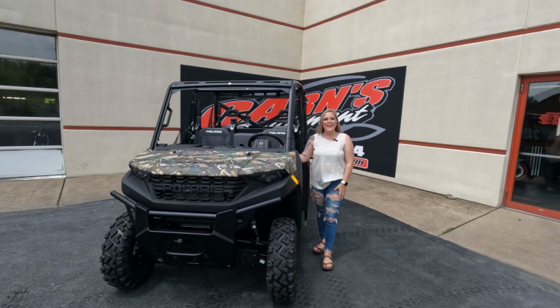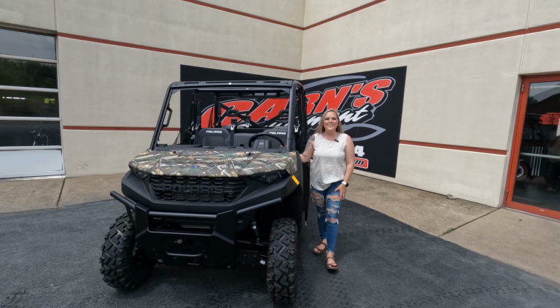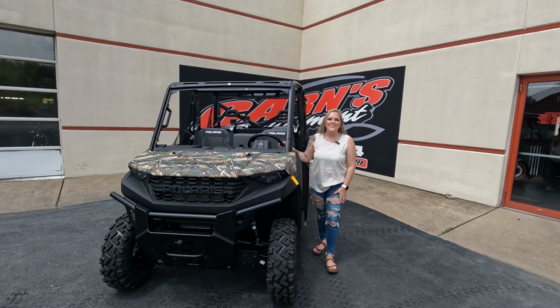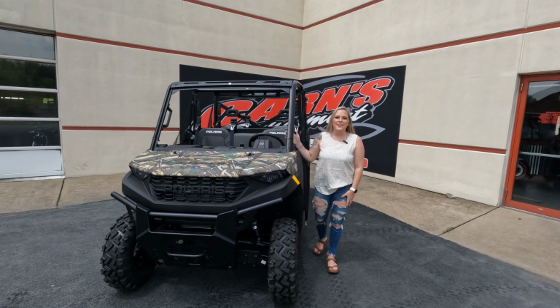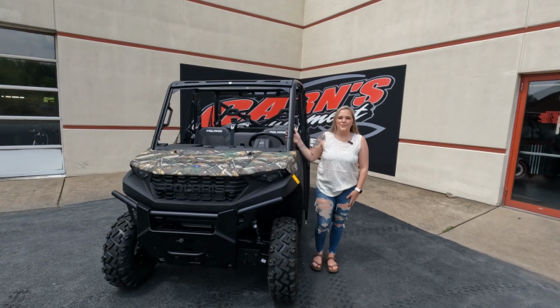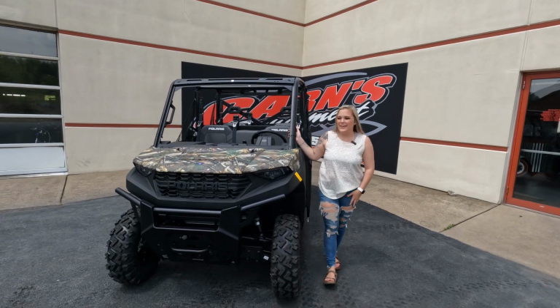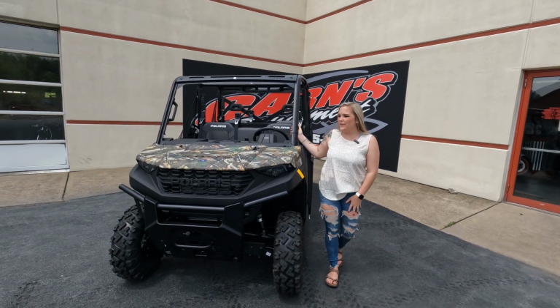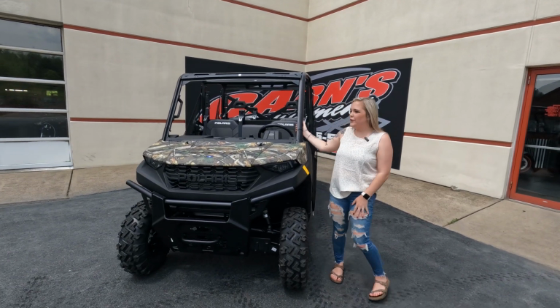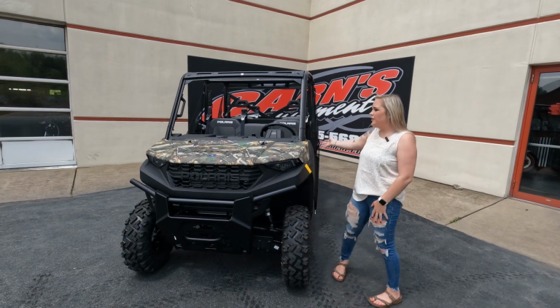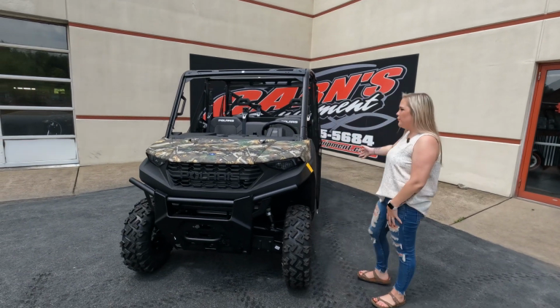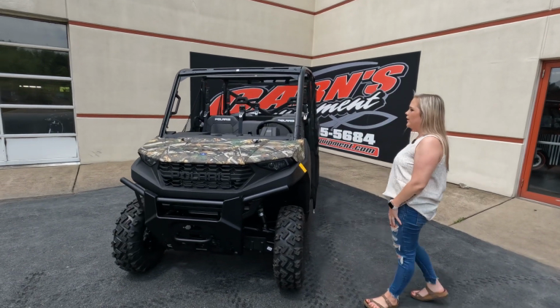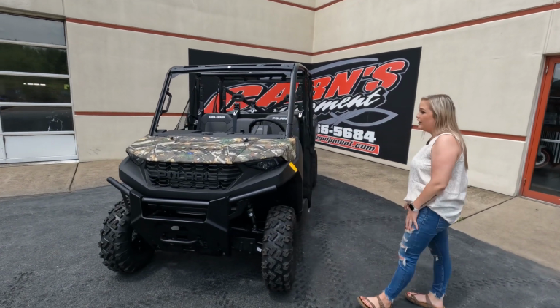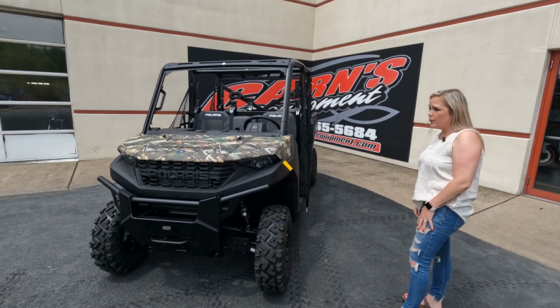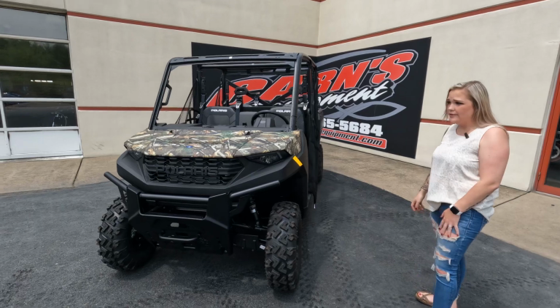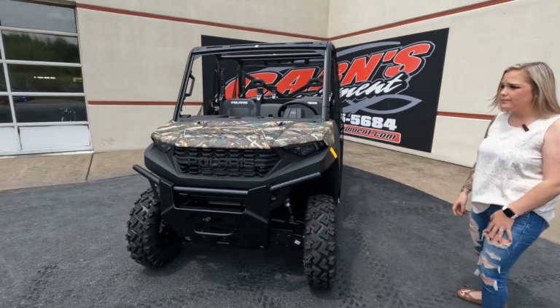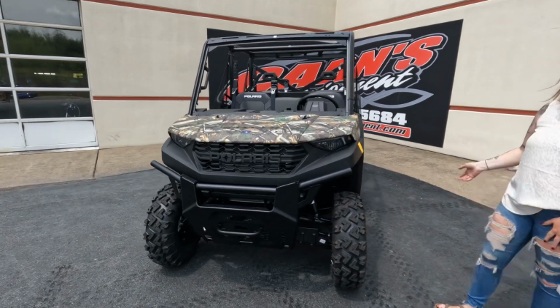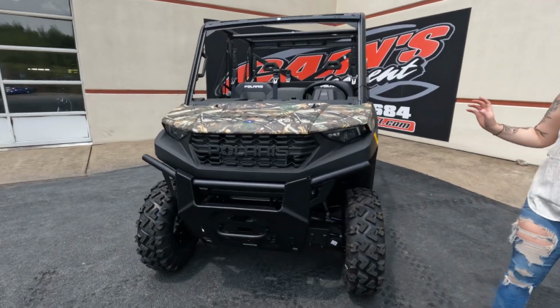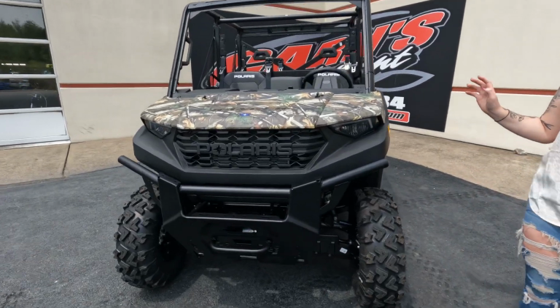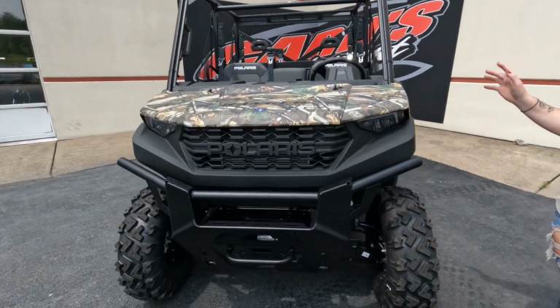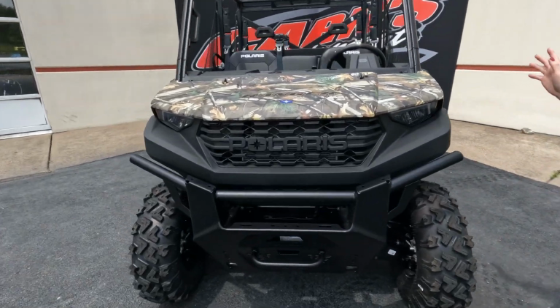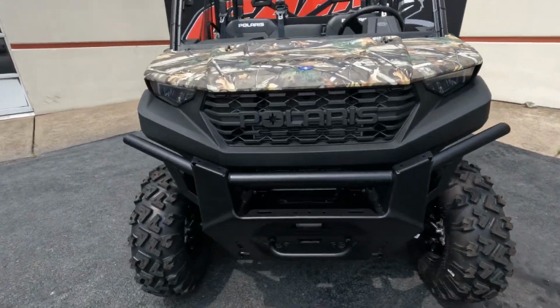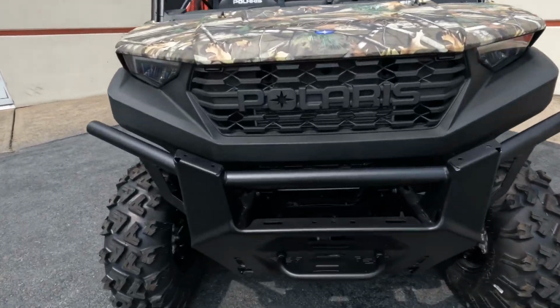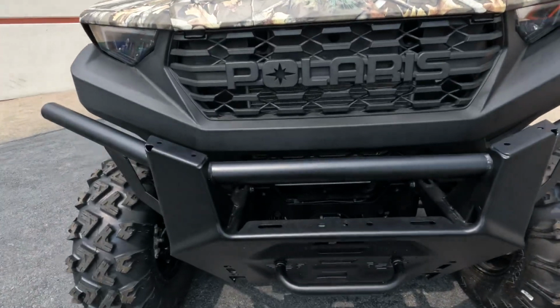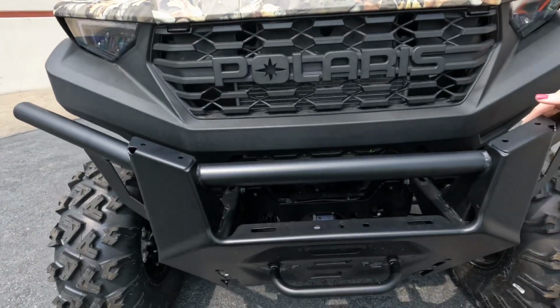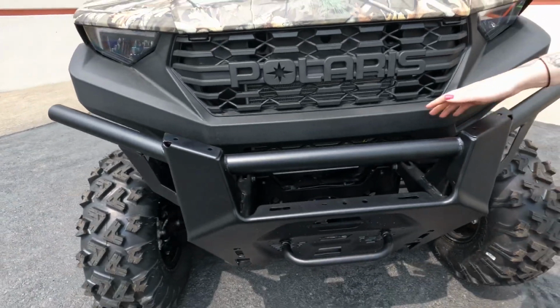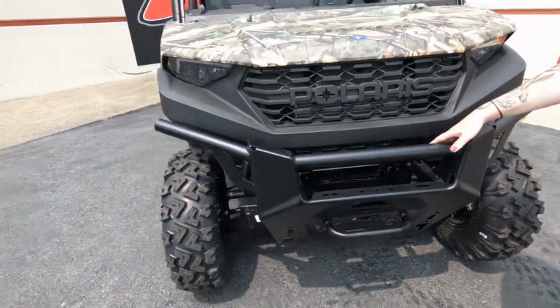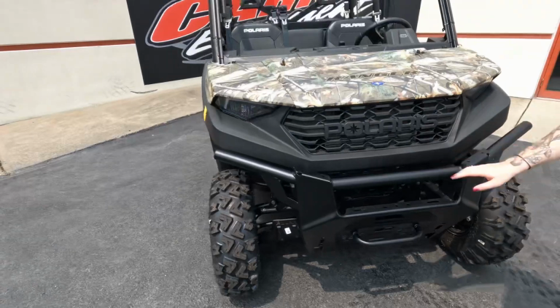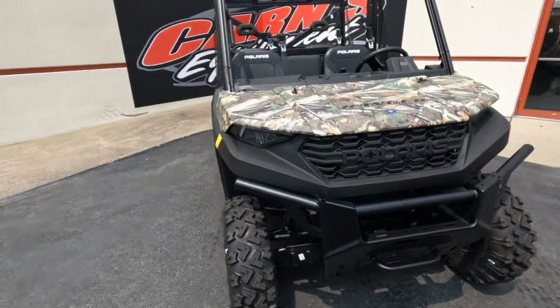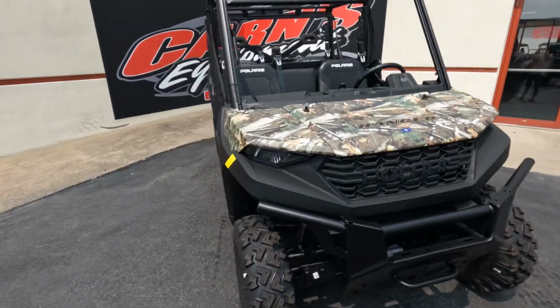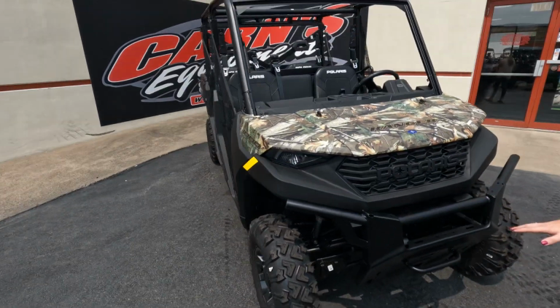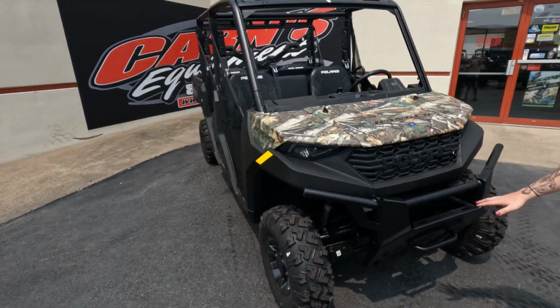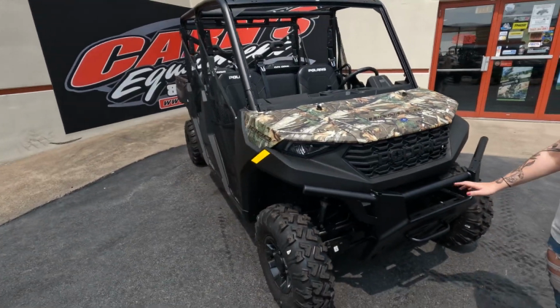Hey guys, this is Sam down here at KarnsQuinn. Today I have a brand new 2023 Polaris Ranger 1000. This one is the crew model. As you can see, it does come with a nice big front bumper with access for a winch as well.